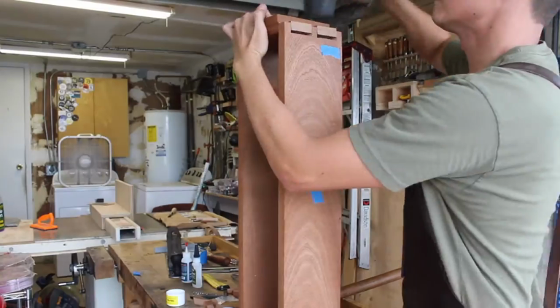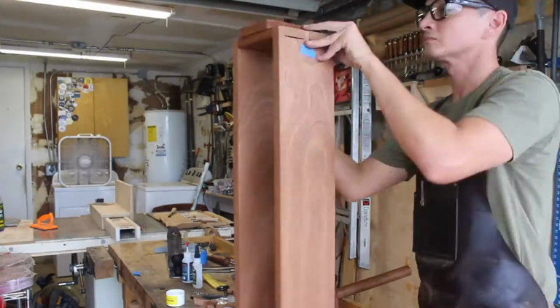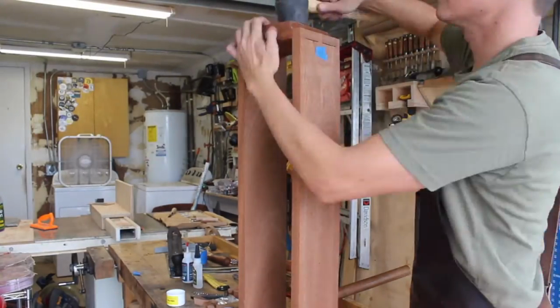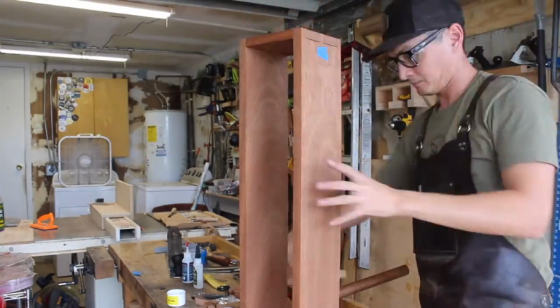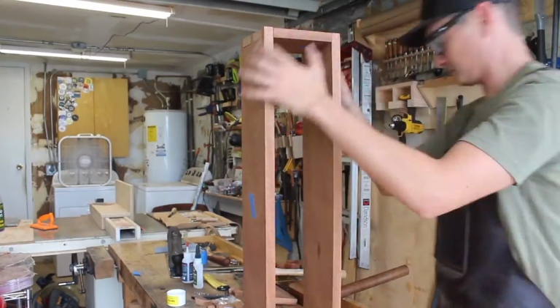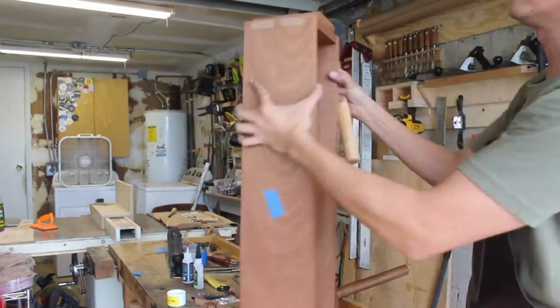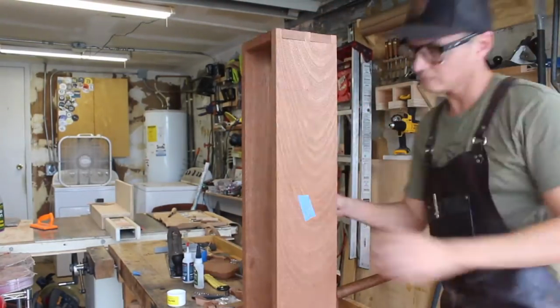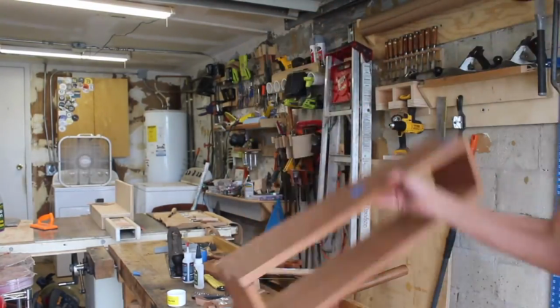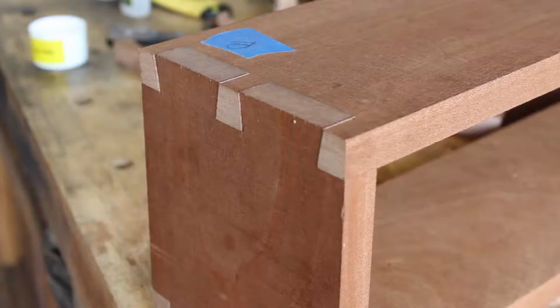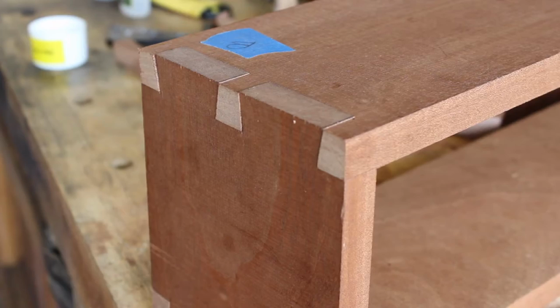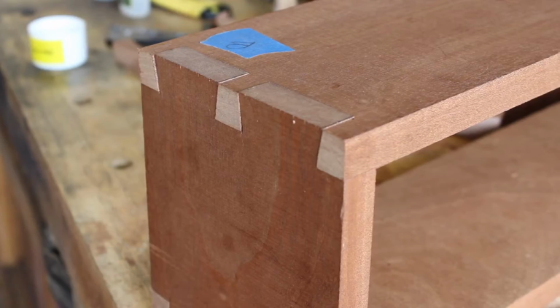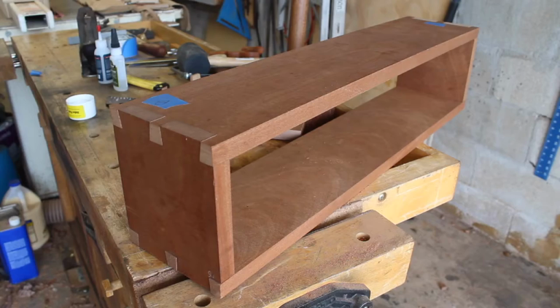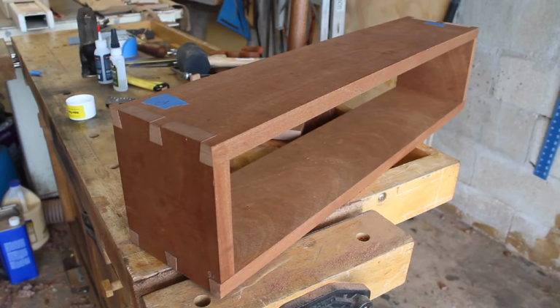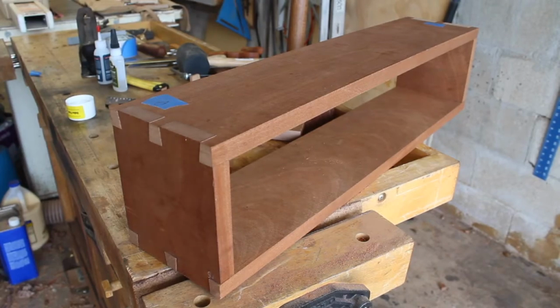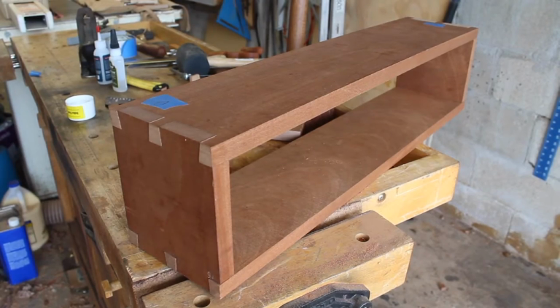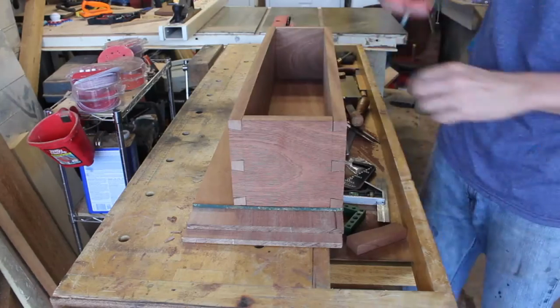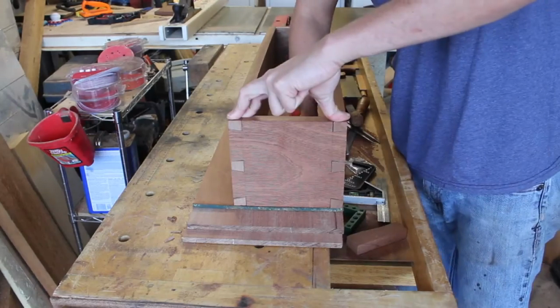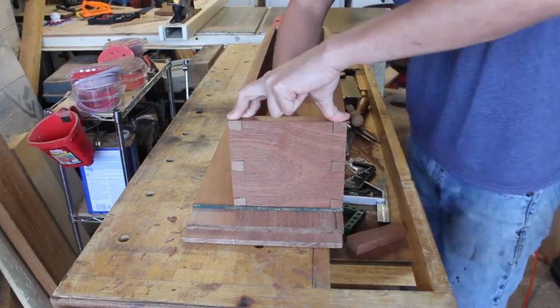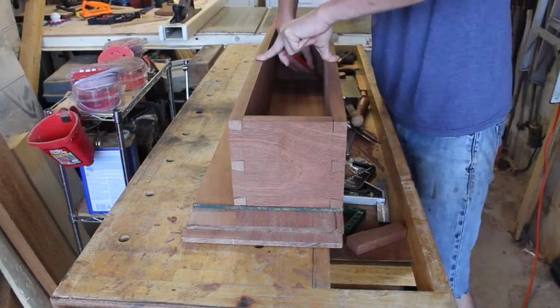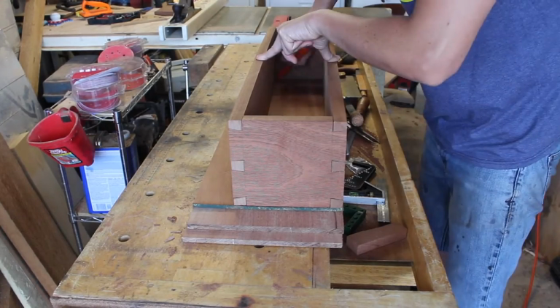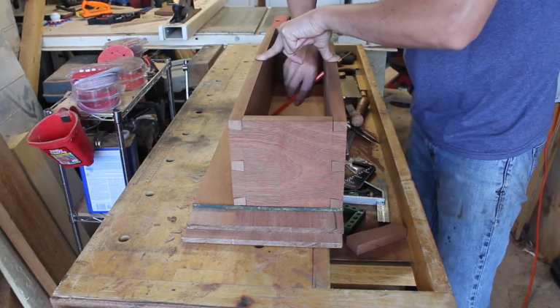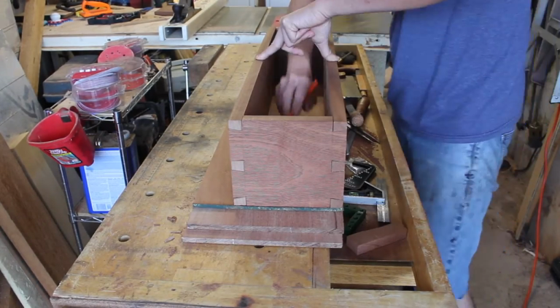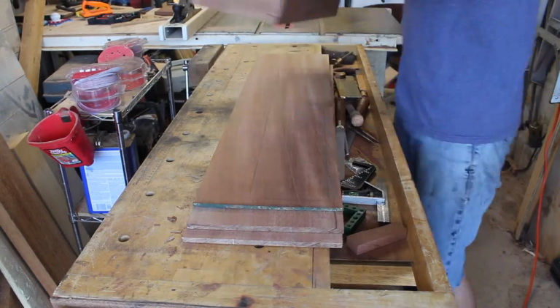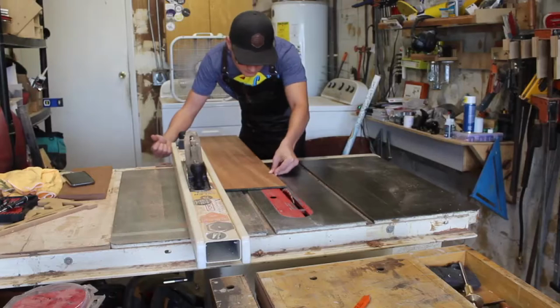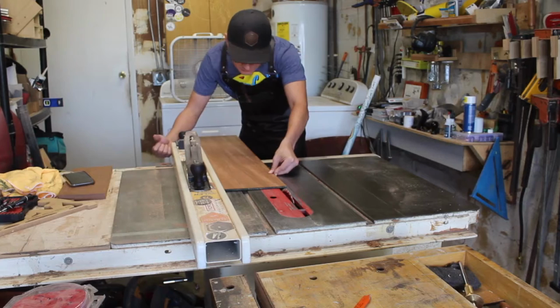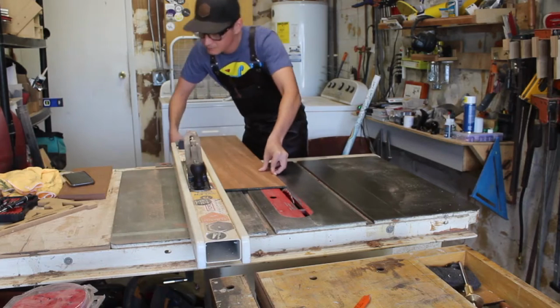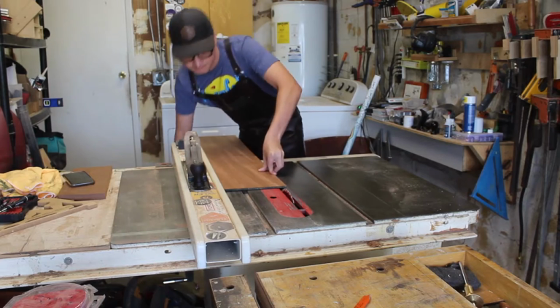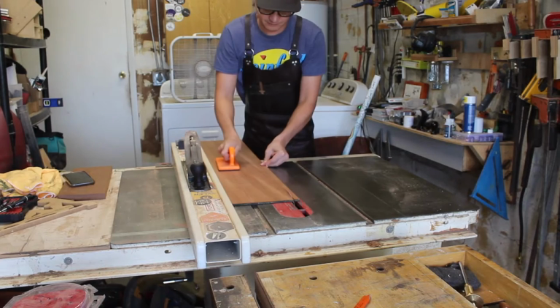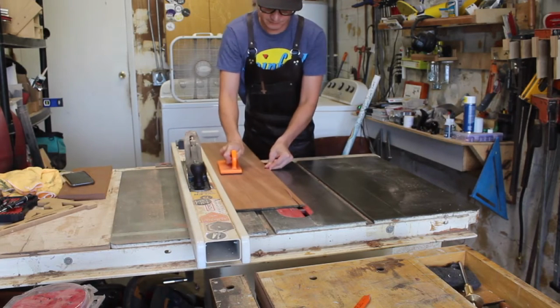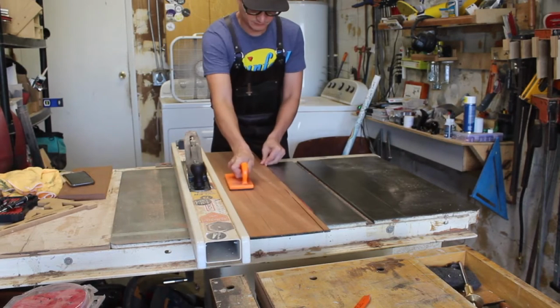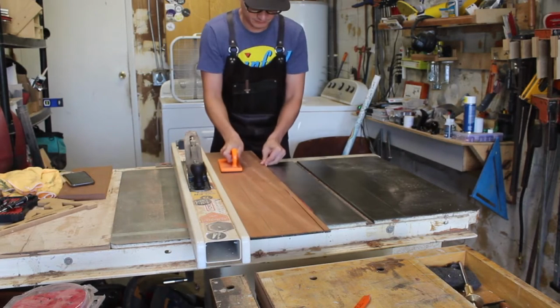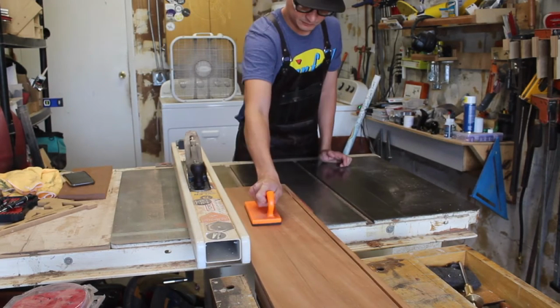Here I'm just getting the dry fit together and as you can see, everything's pretty much money. Then I'm going to cut the back panel, which is from some re-sawn mahogany, and I'm also going to use that same material for the tambour door itself.